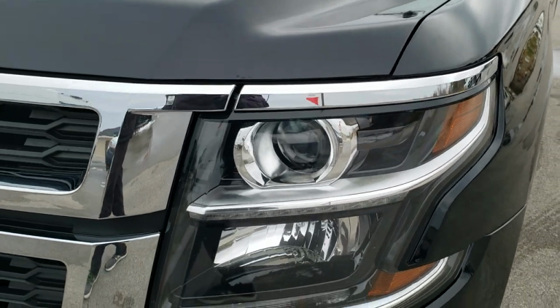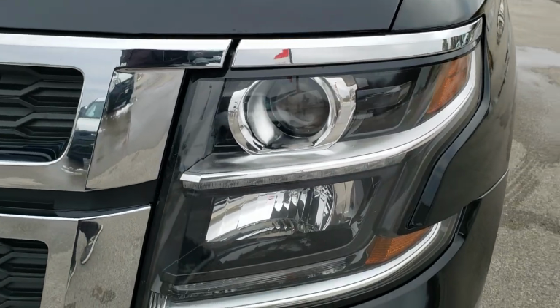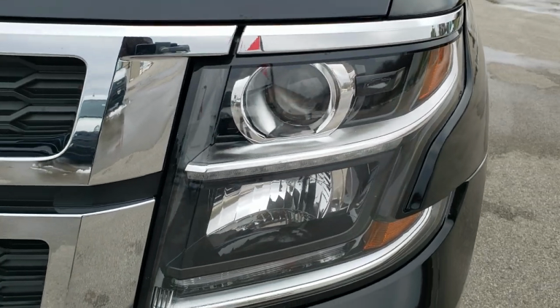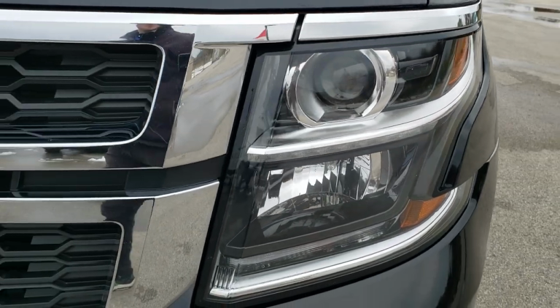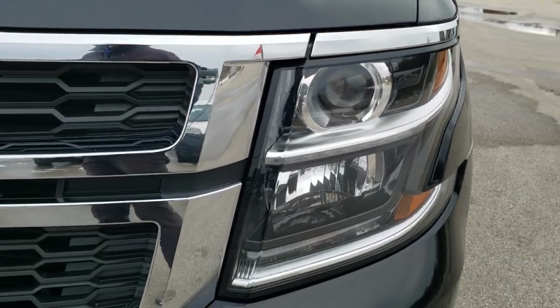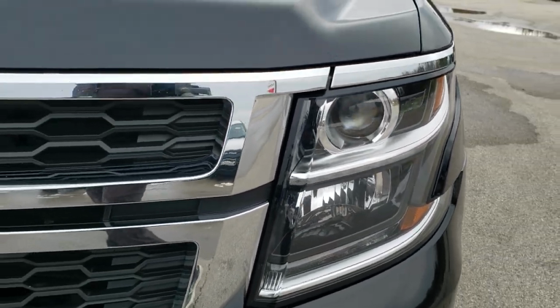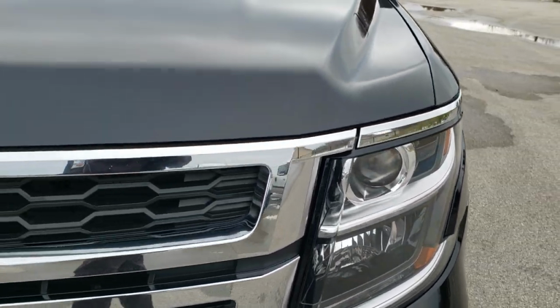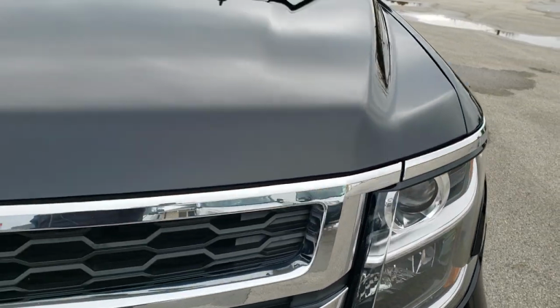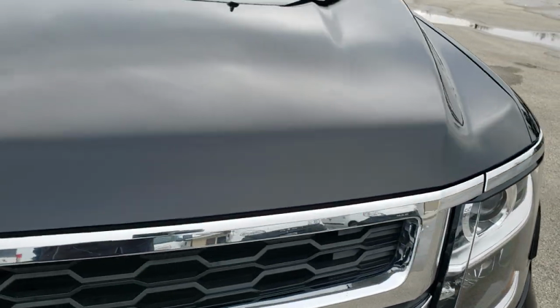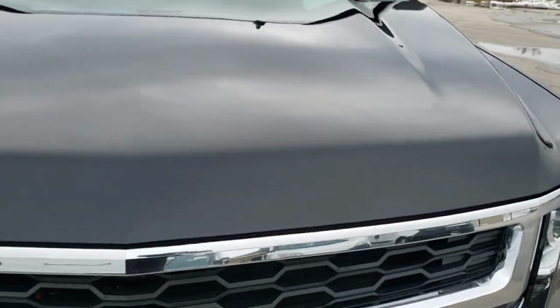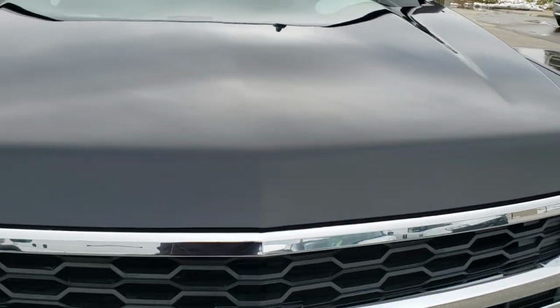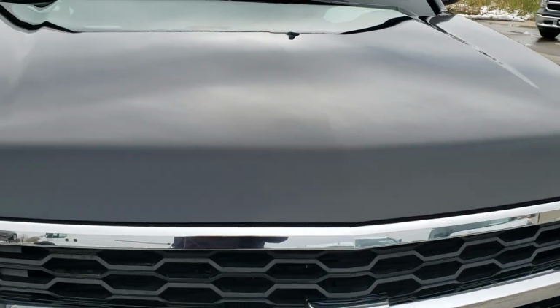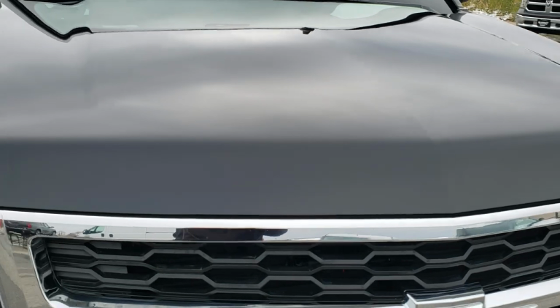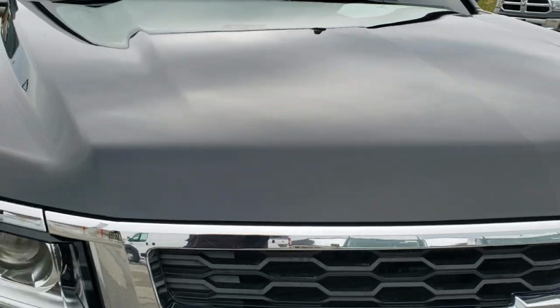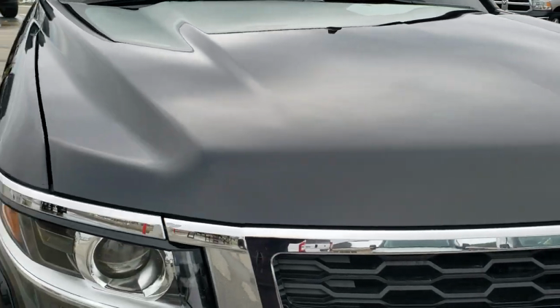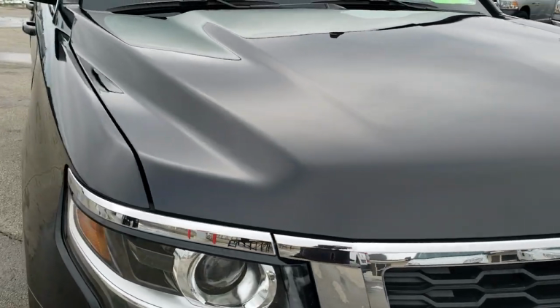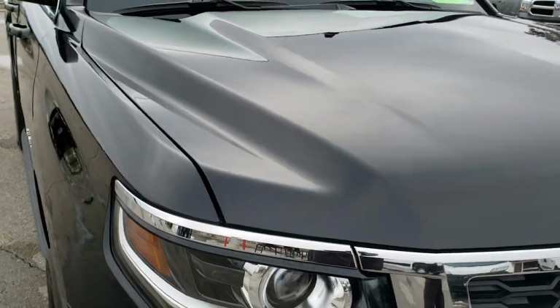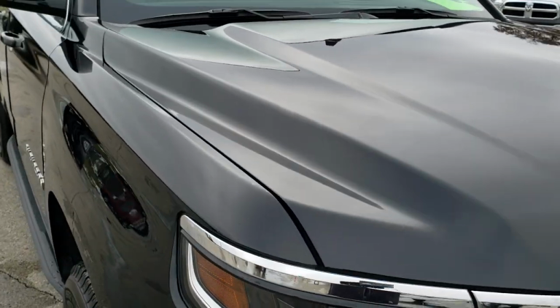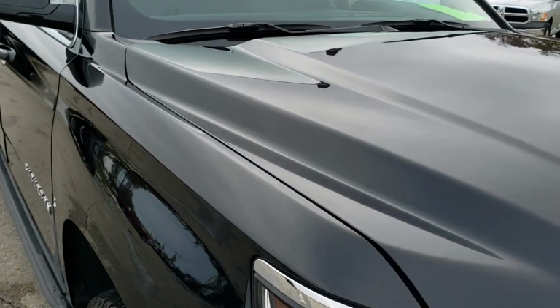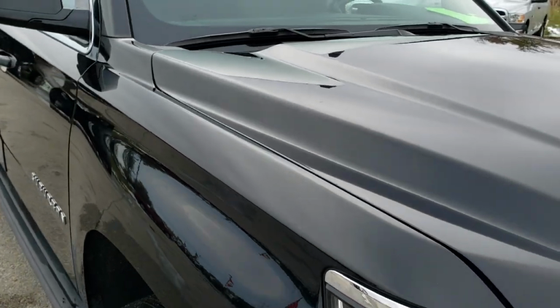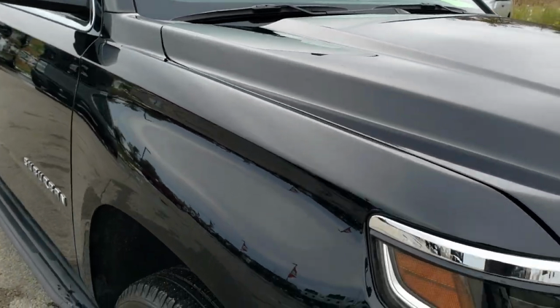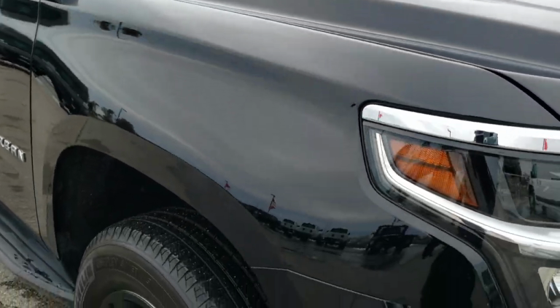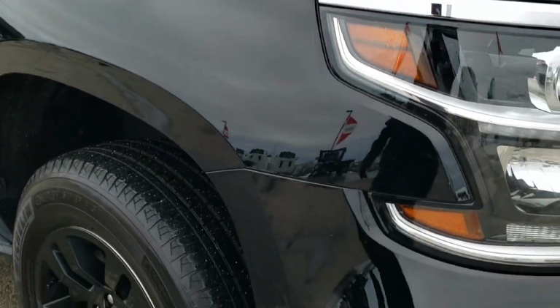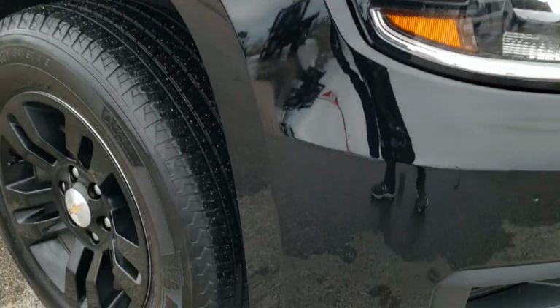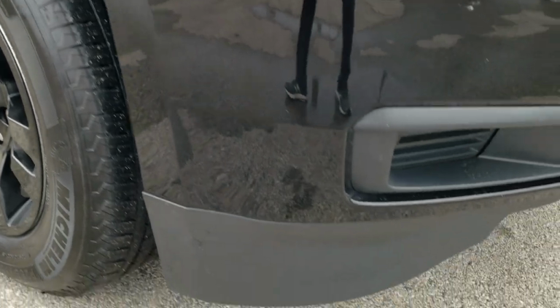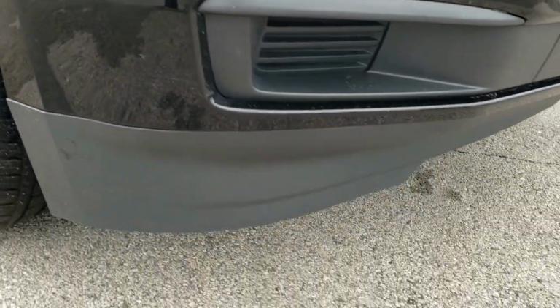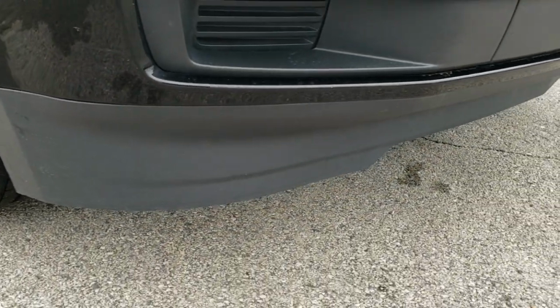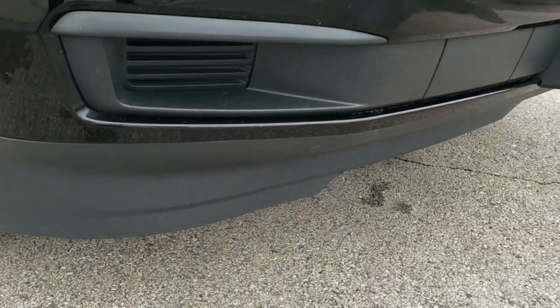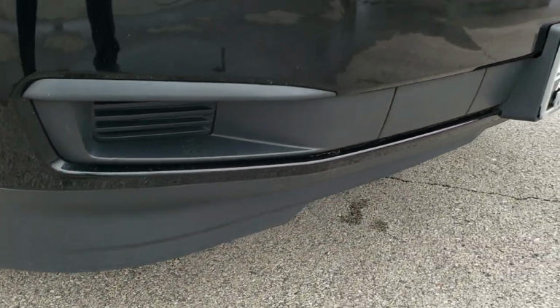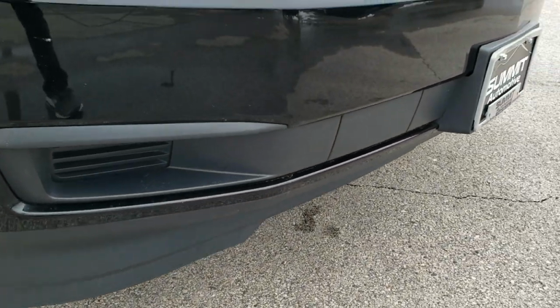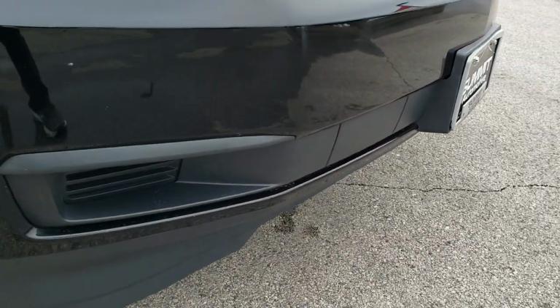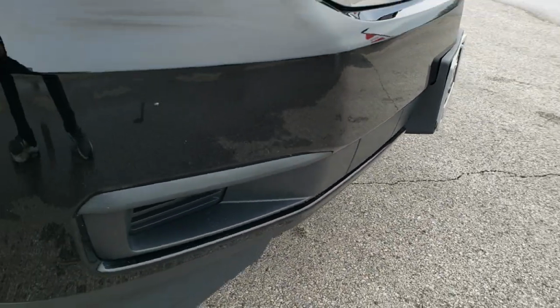Projector headlamps, LED running lights — the hood is in excellent condition as well. Didn't see any dents or dings on that.